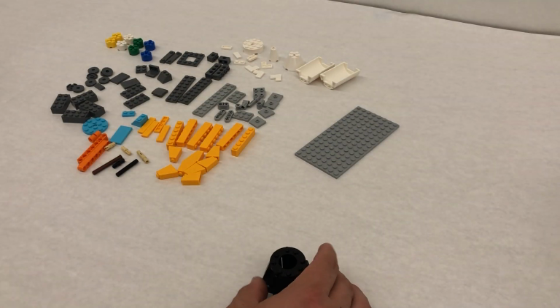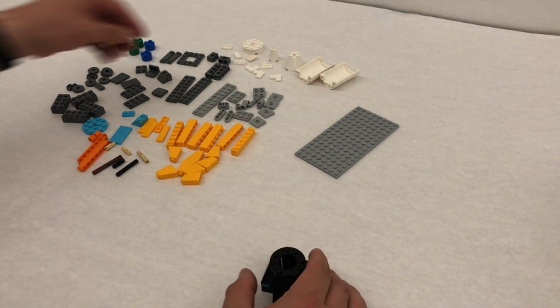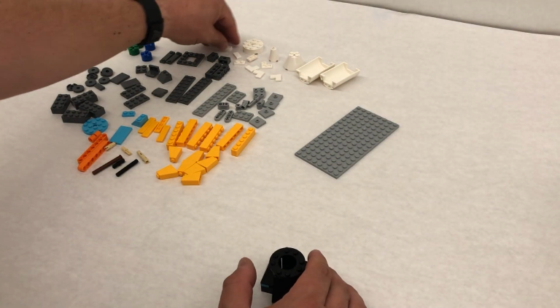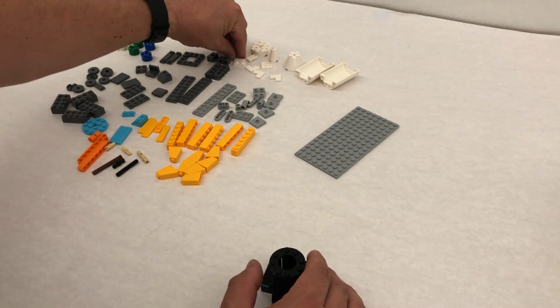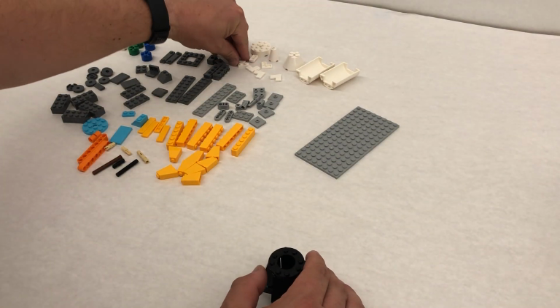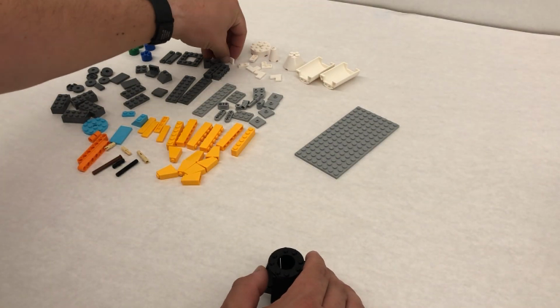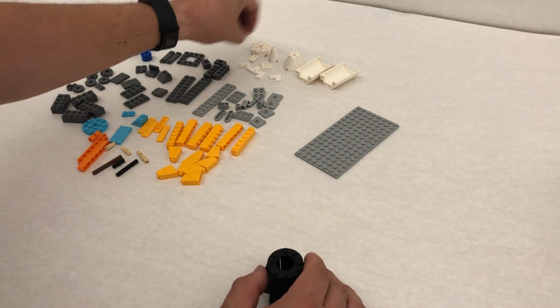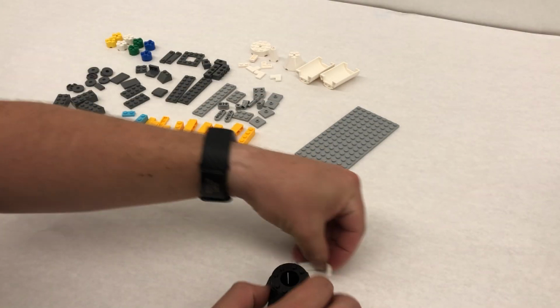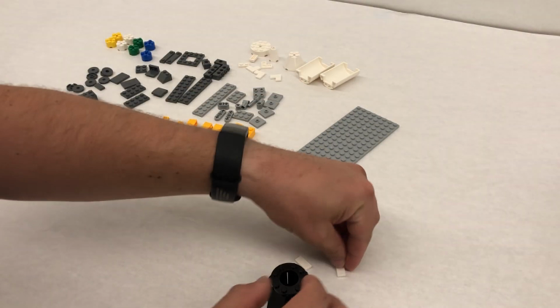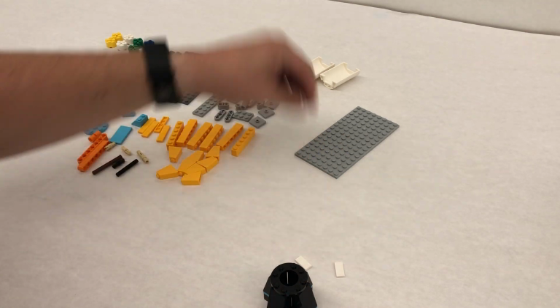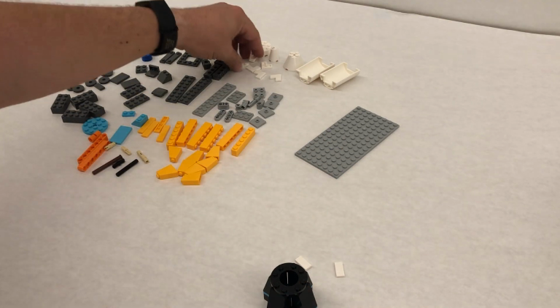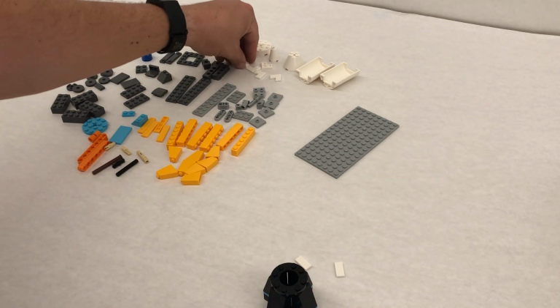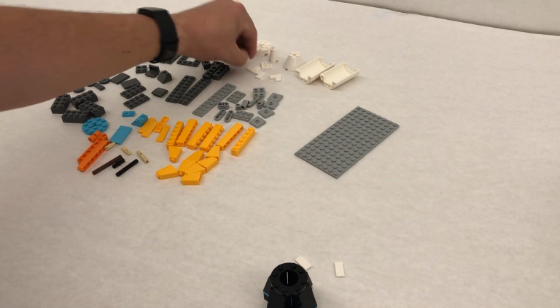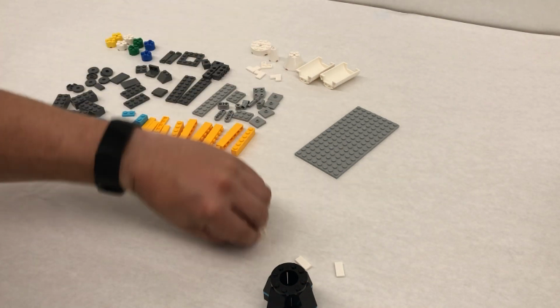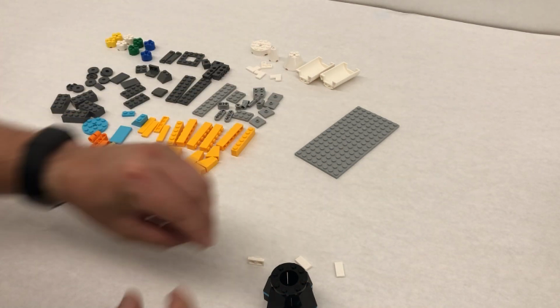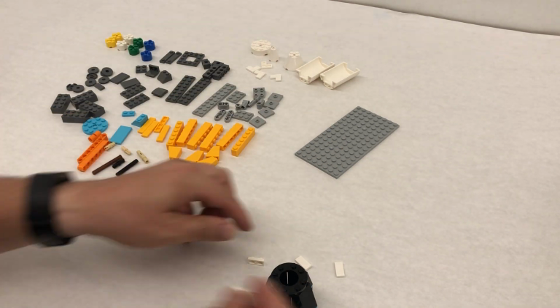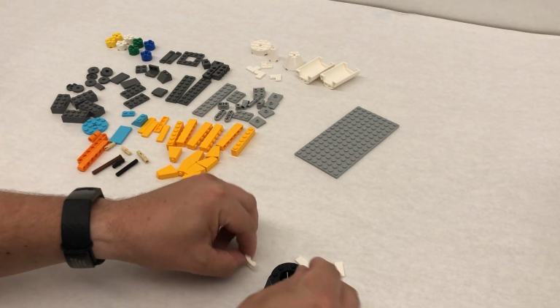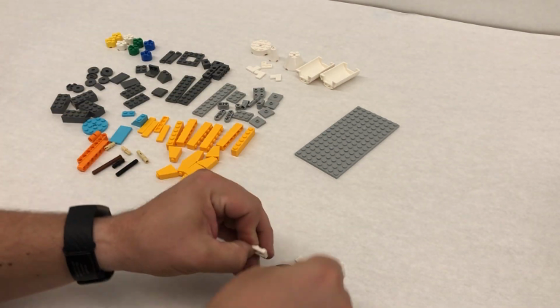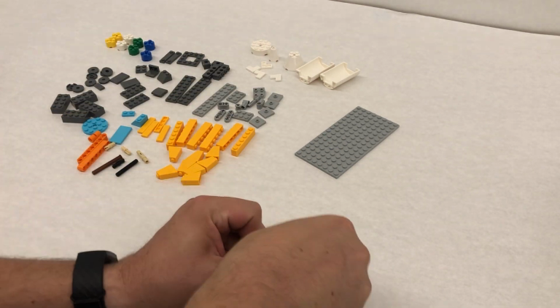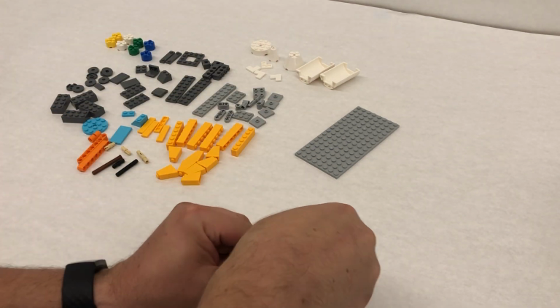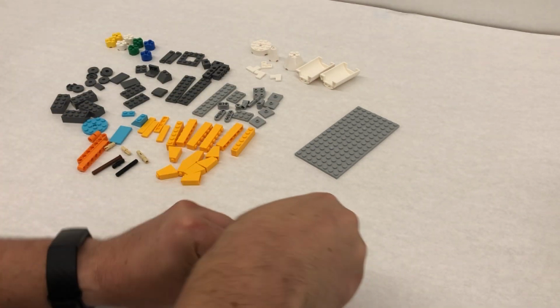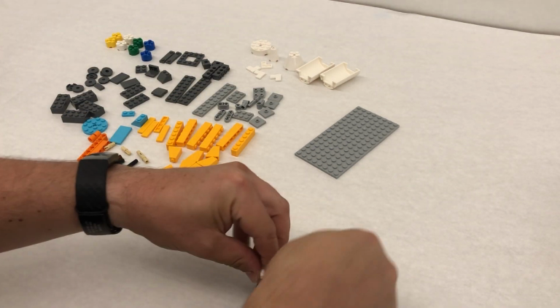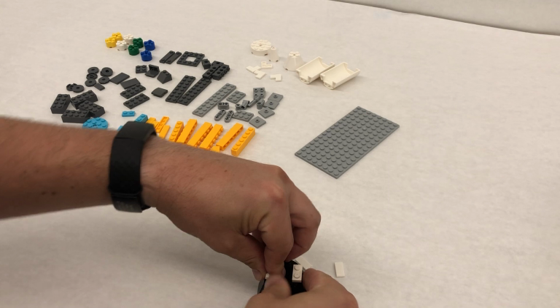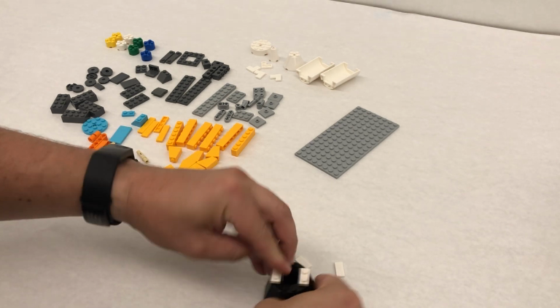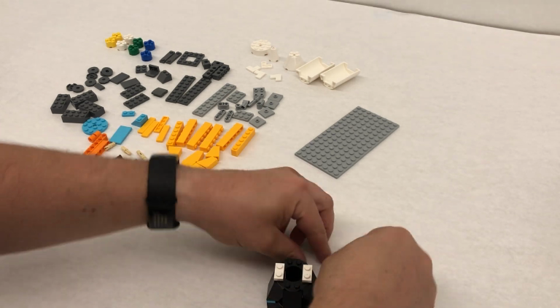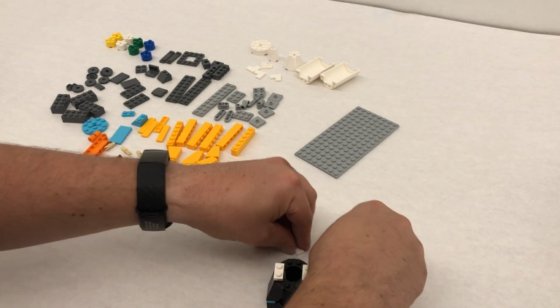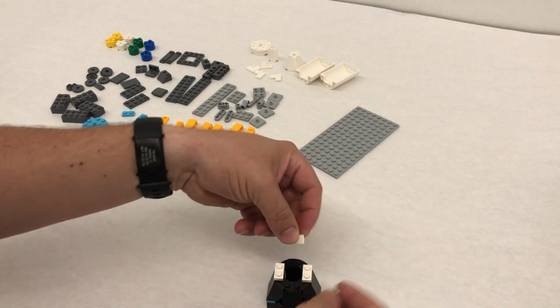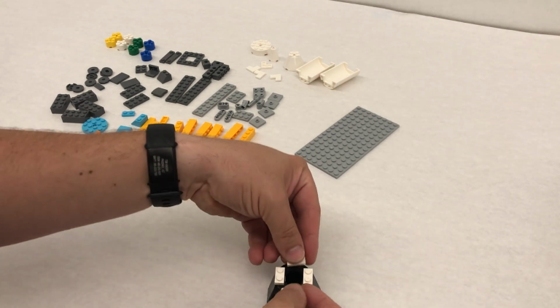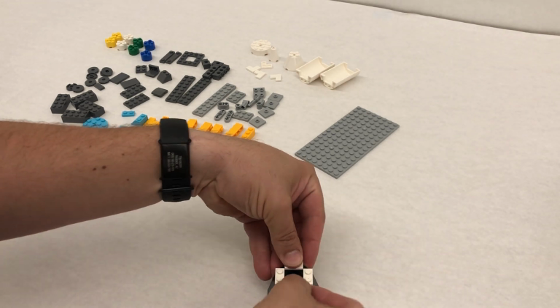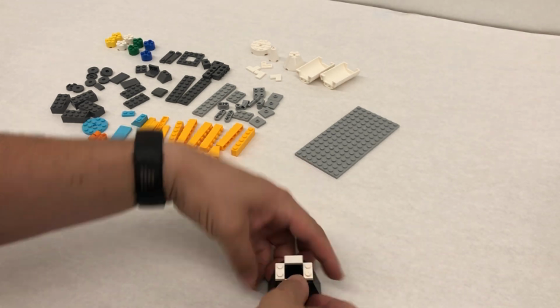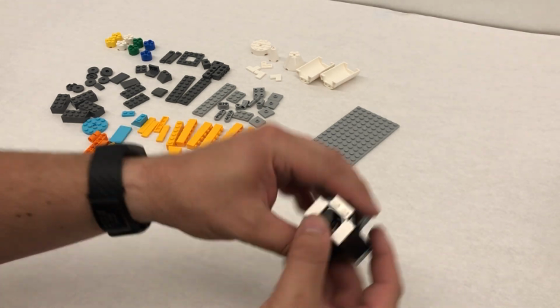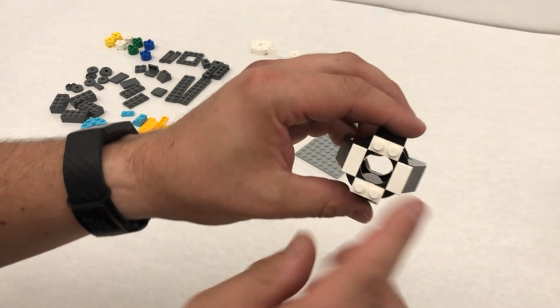Step number seven, we have two tiles — those are the smooth ones — and two plates. Those have the dots and they just go opposite of each other. Dots, tile, dots, tile — the smooth ones, just like that.